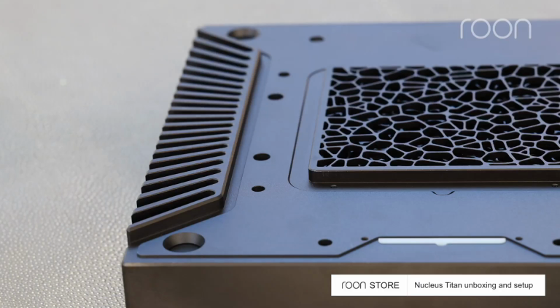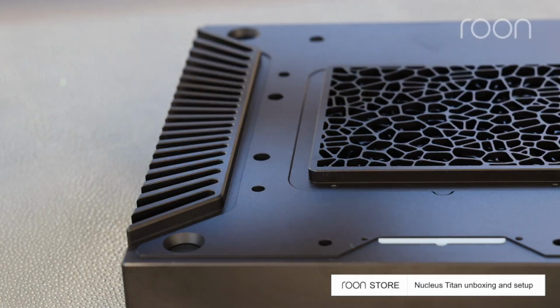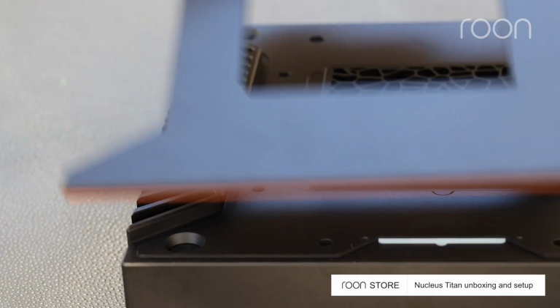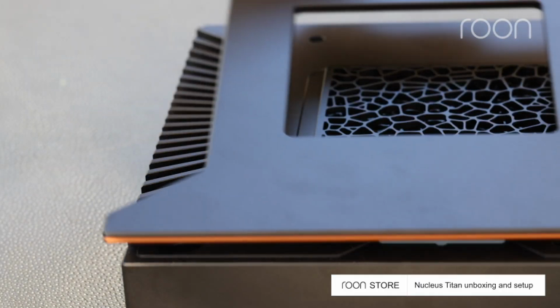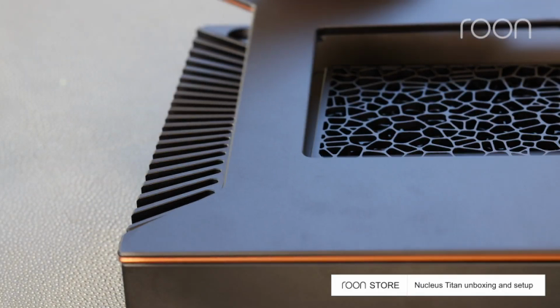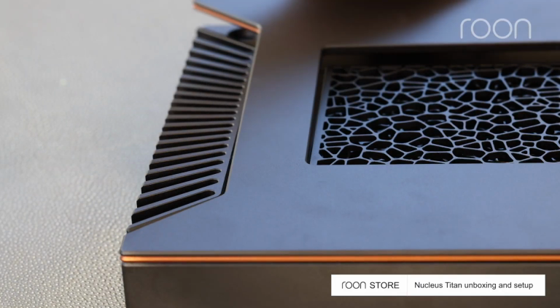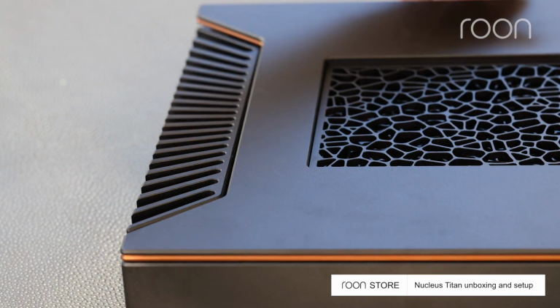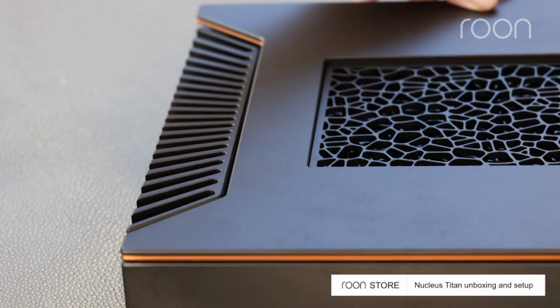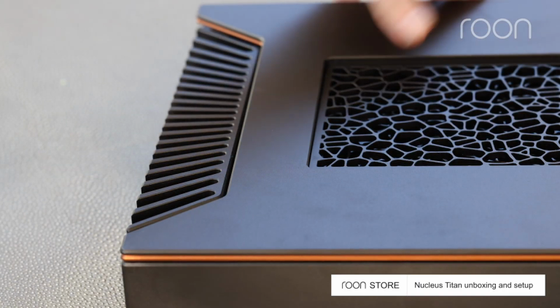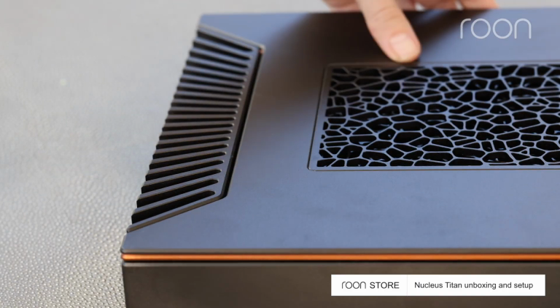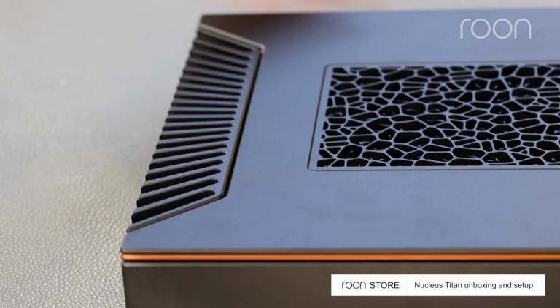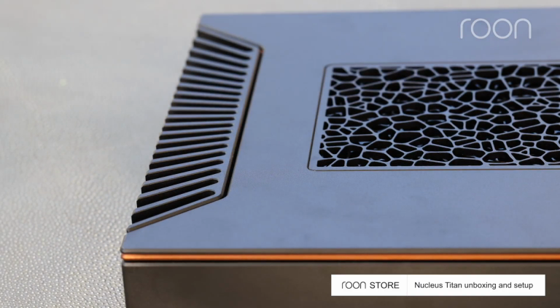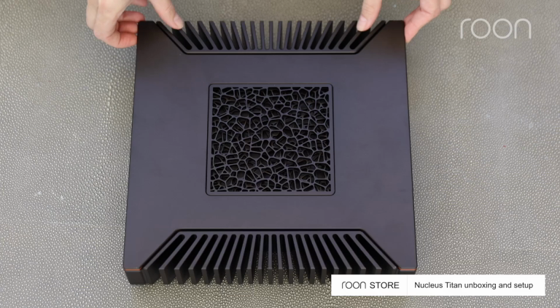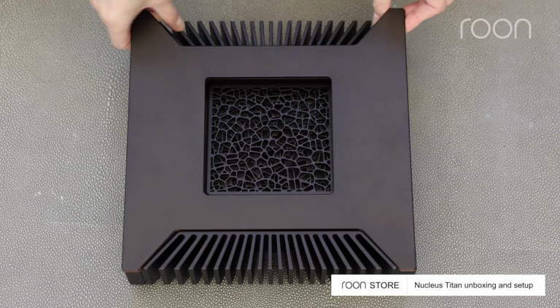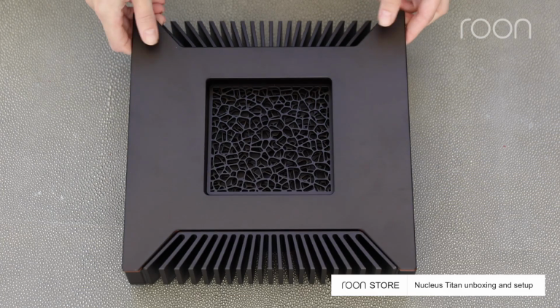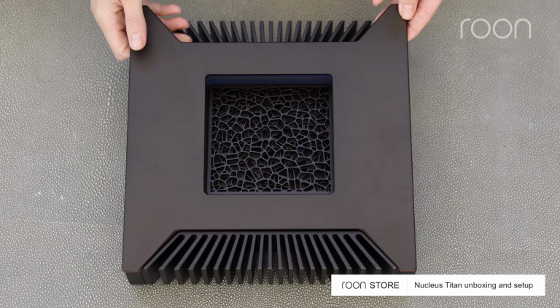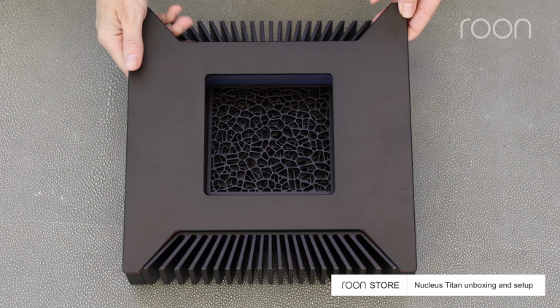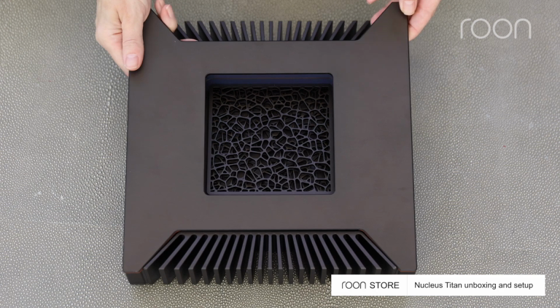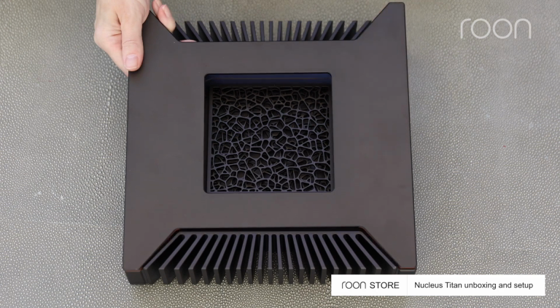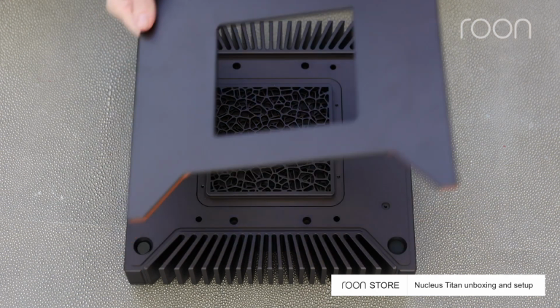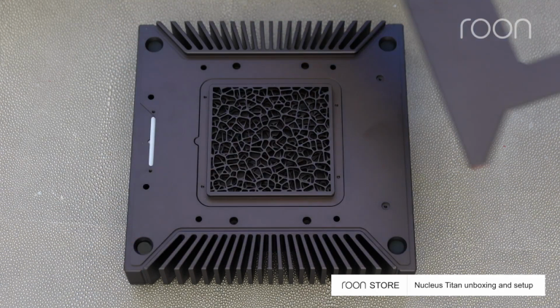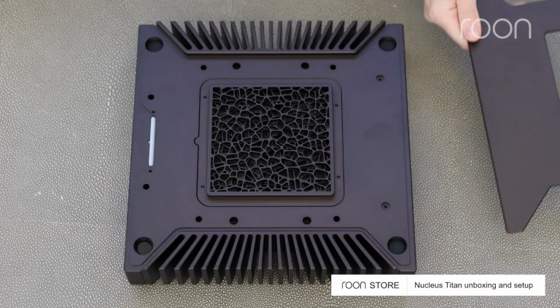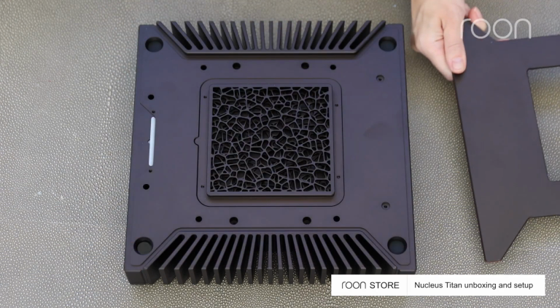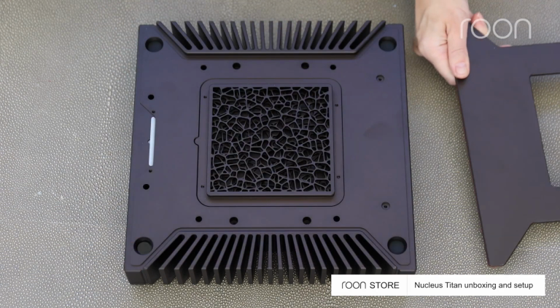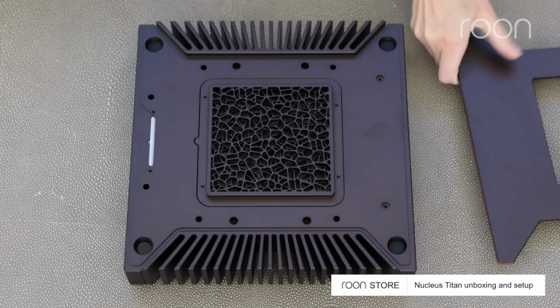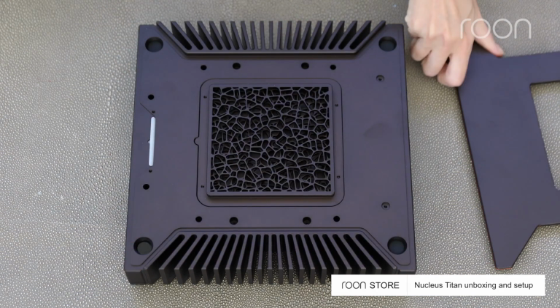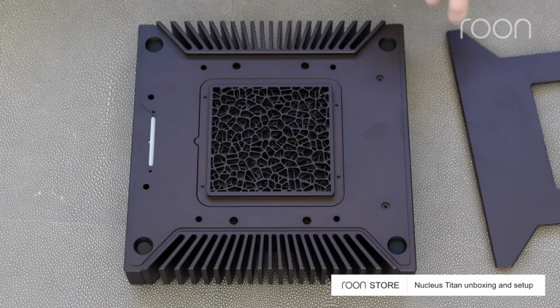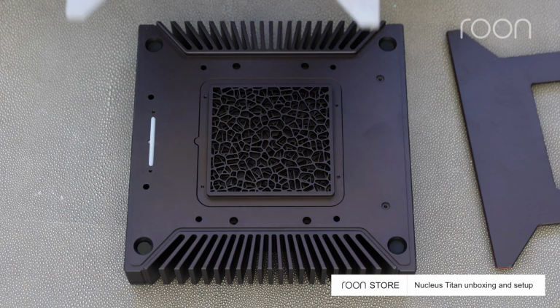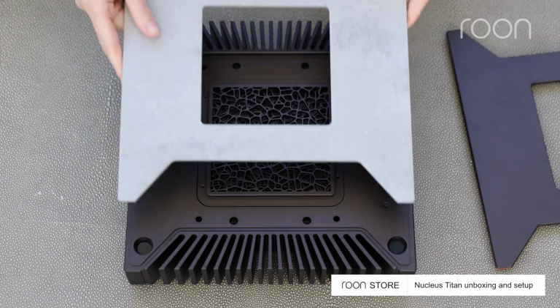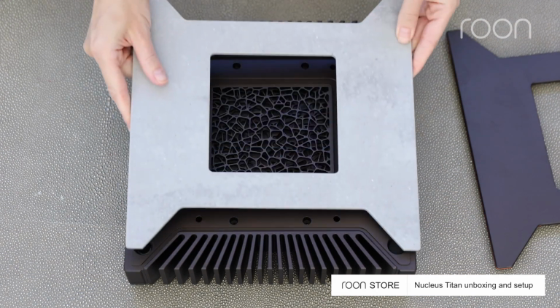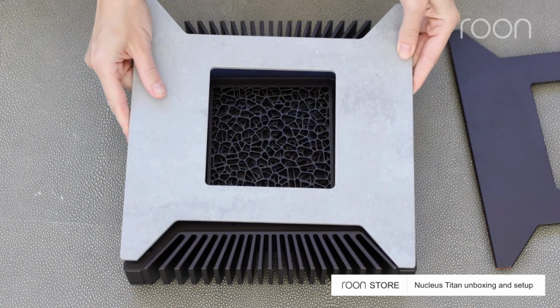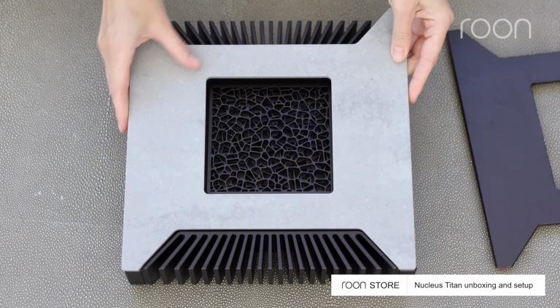Titan's shell attaches magnetically. Titan can be customized with three shell options: metal, stone, or wood.